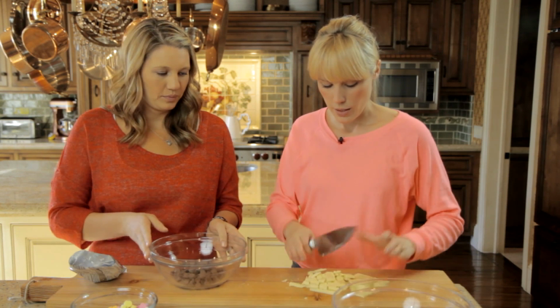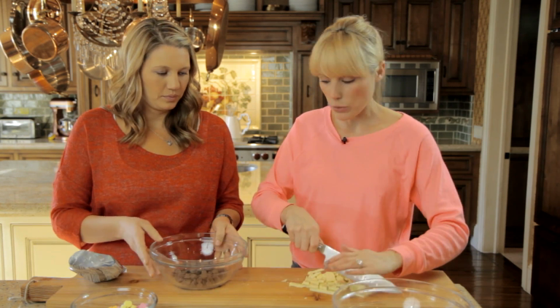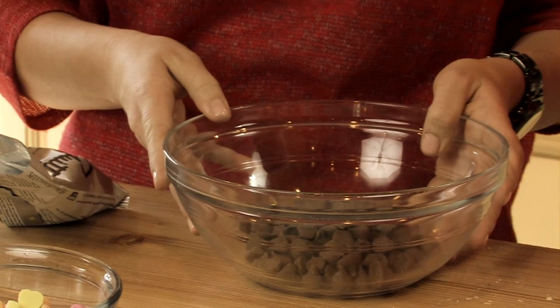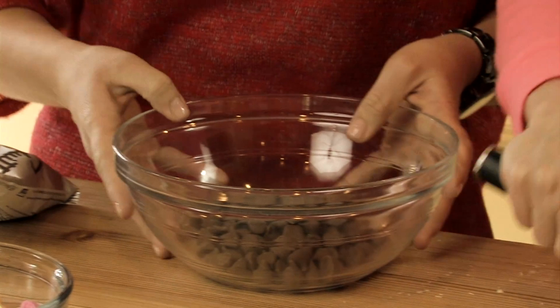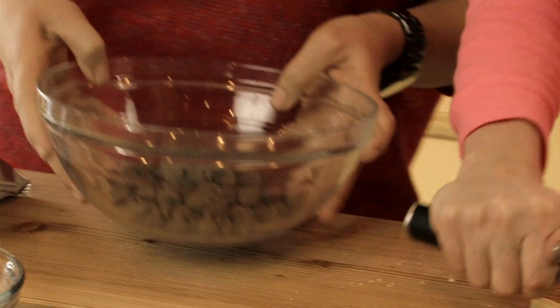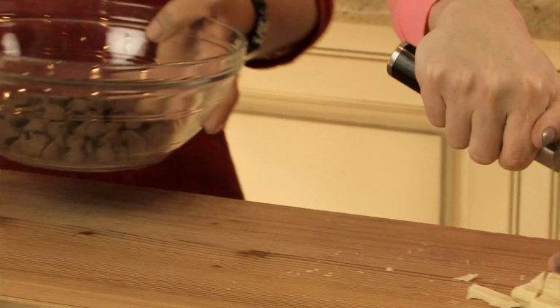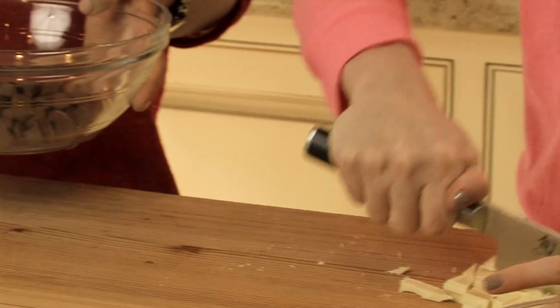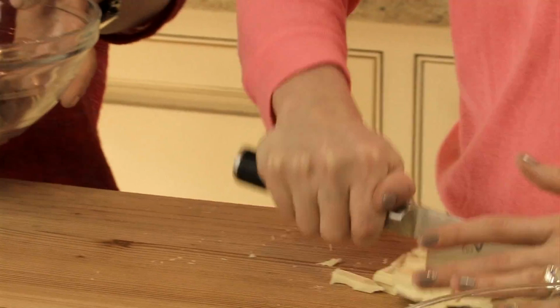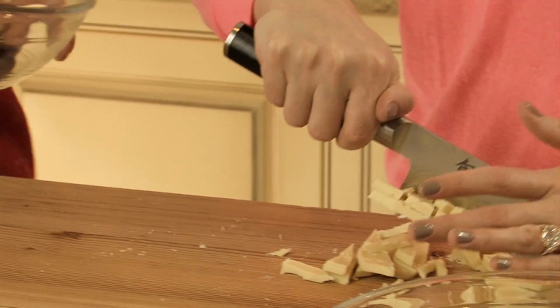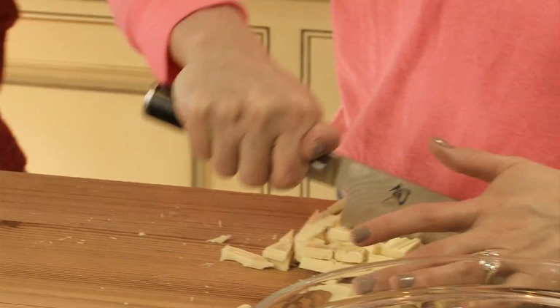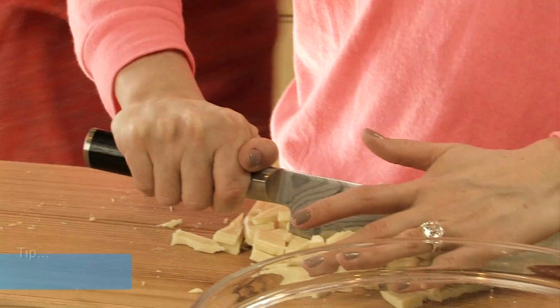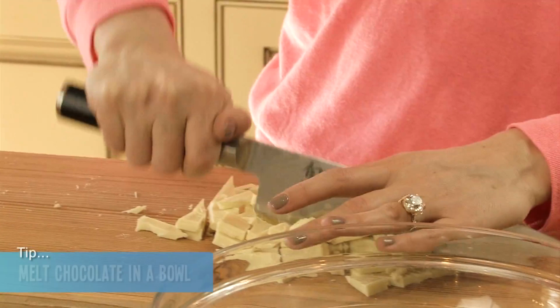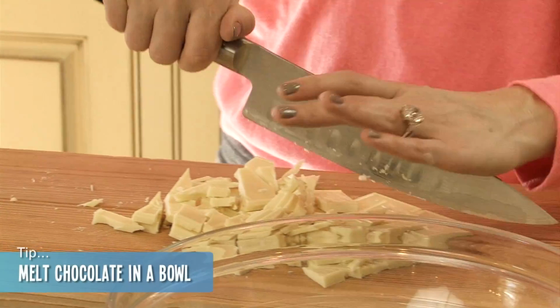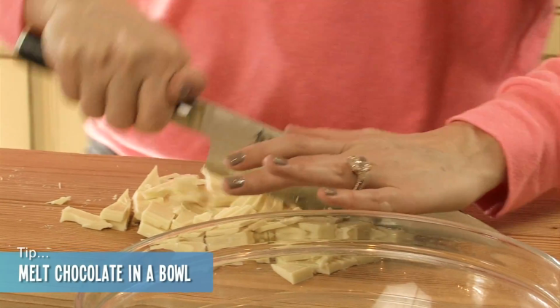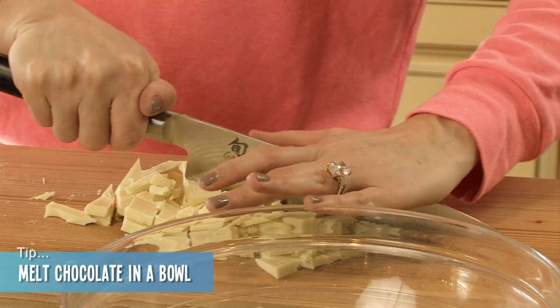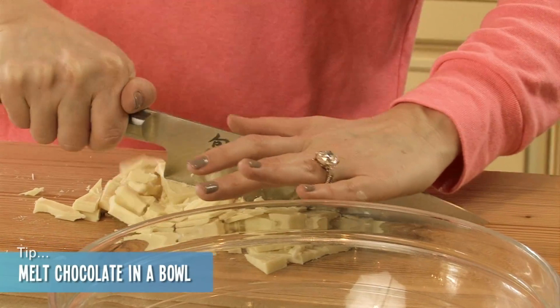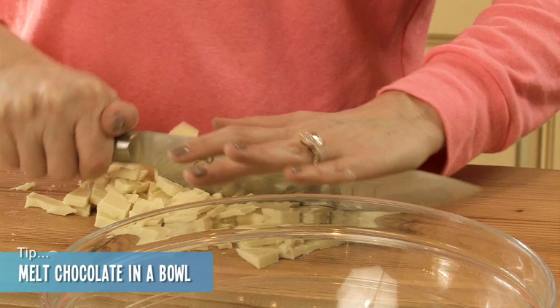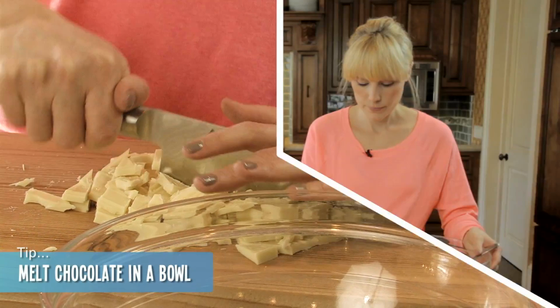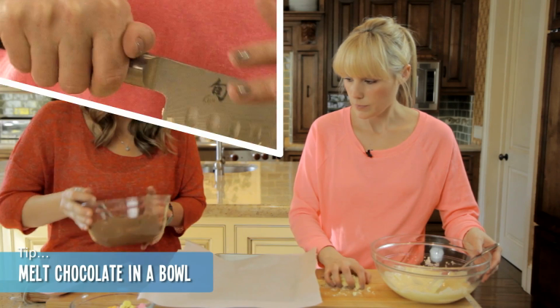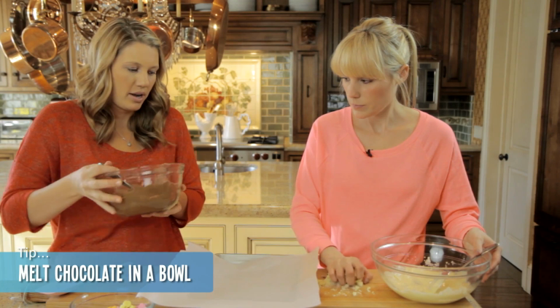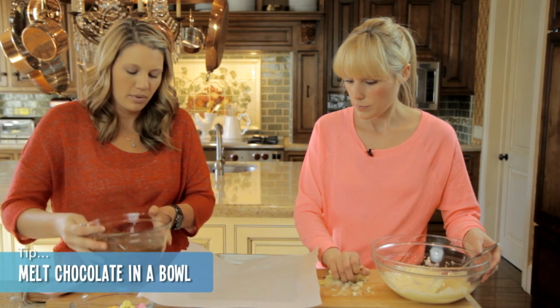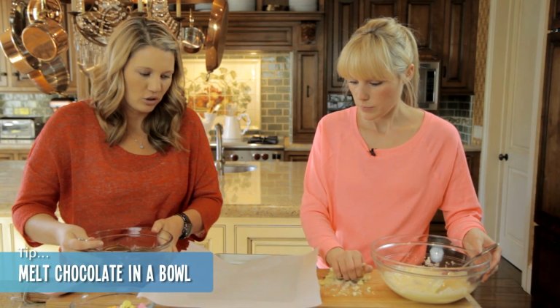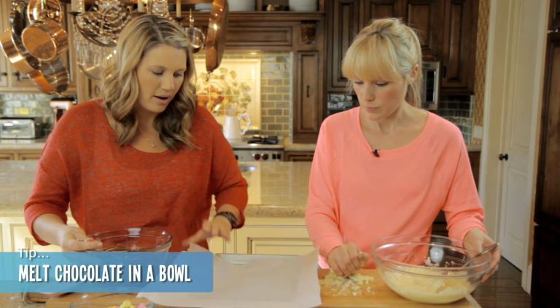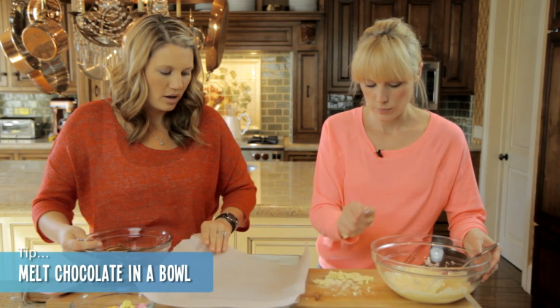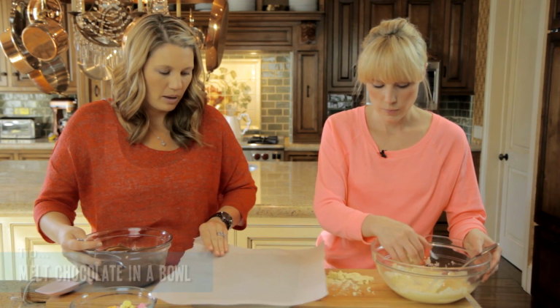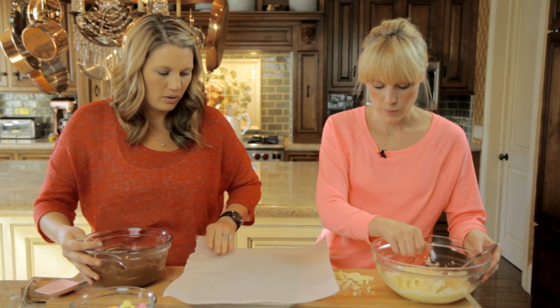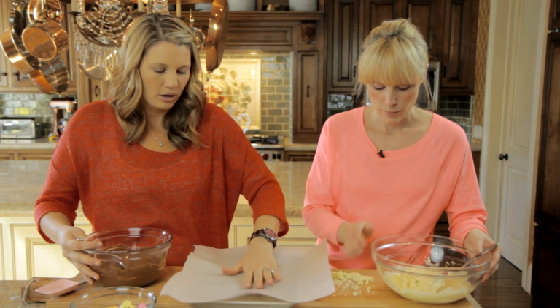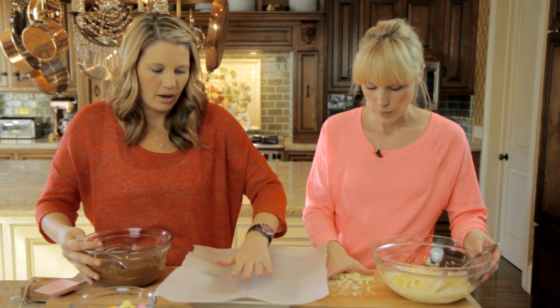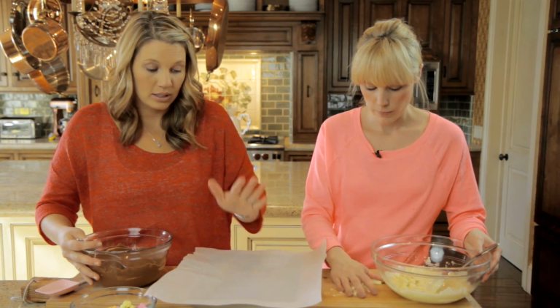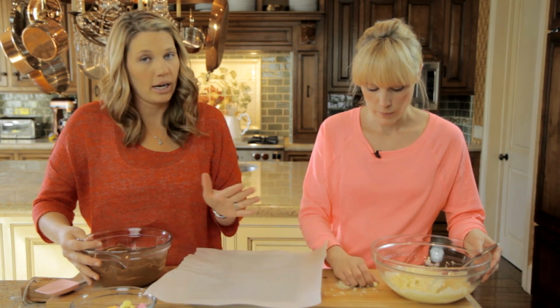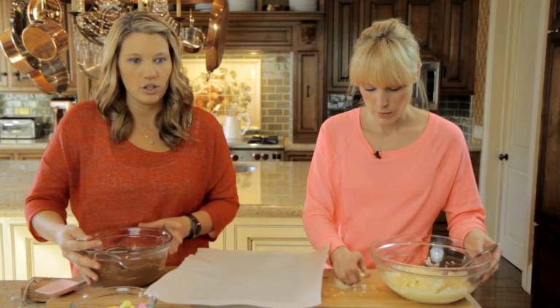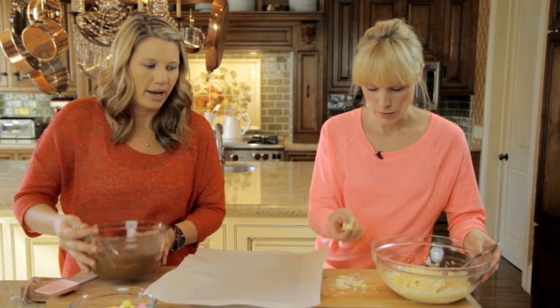And that will go into the microwave for 30 seconds, then stir it, 30 seconds until it's completely melted and you can come back. I'm going to pour mine in — make sure you have the paper lining your pan so it doesn't stick and it's easier to take out.